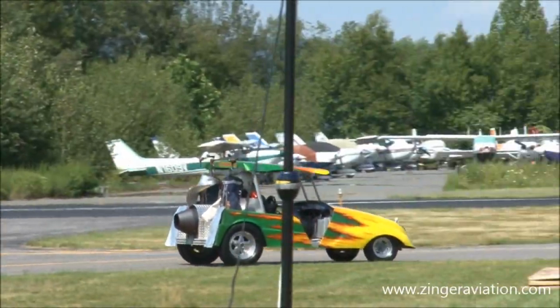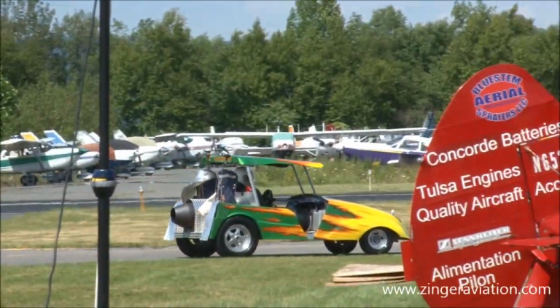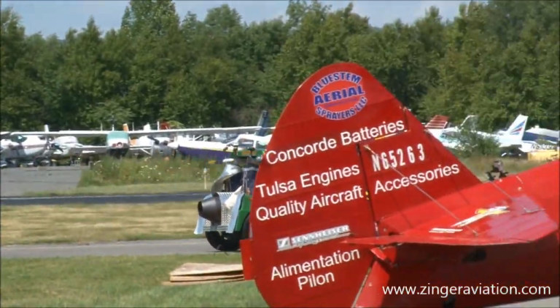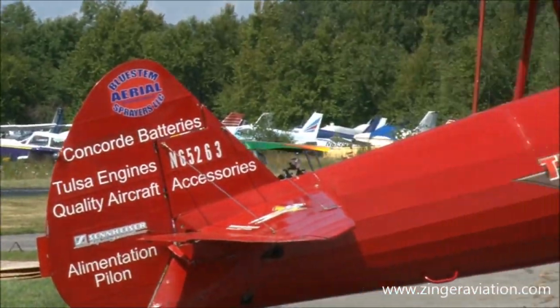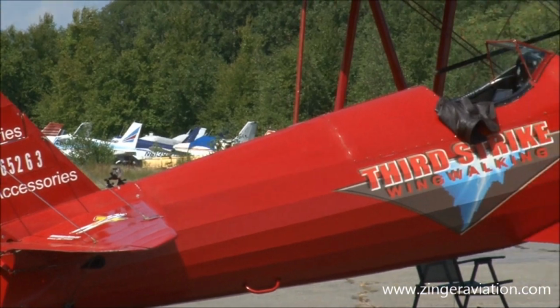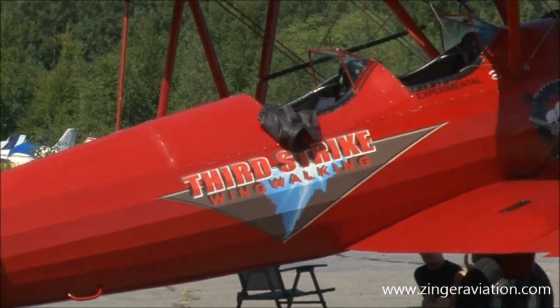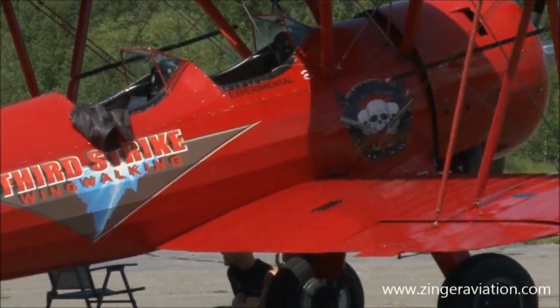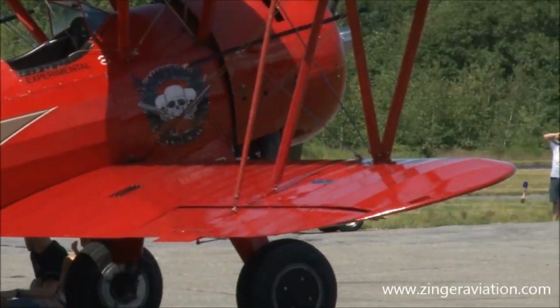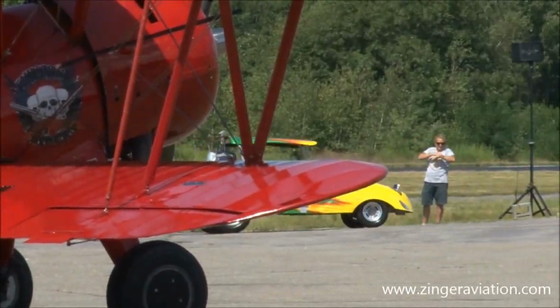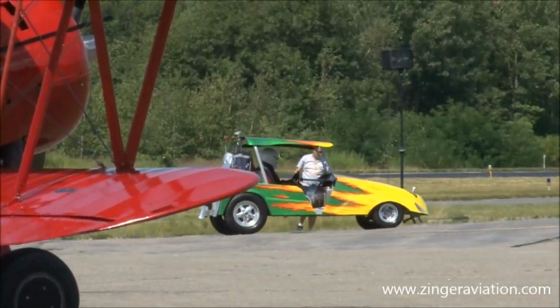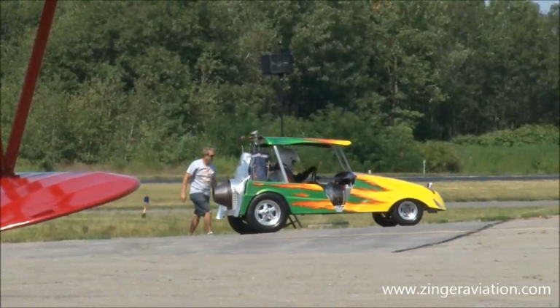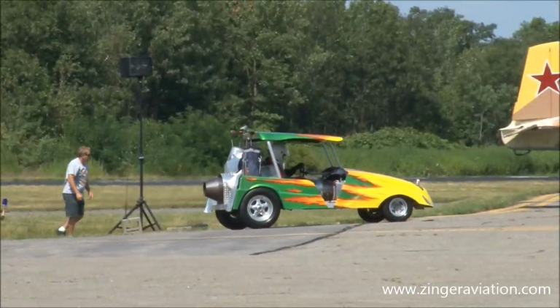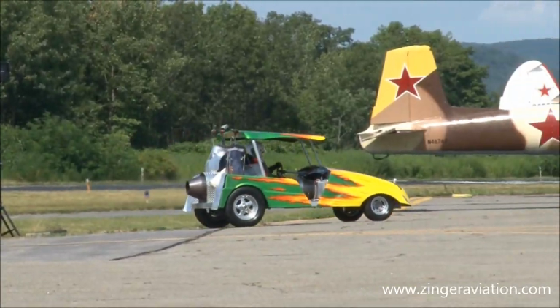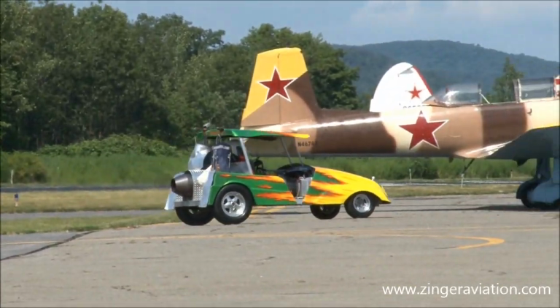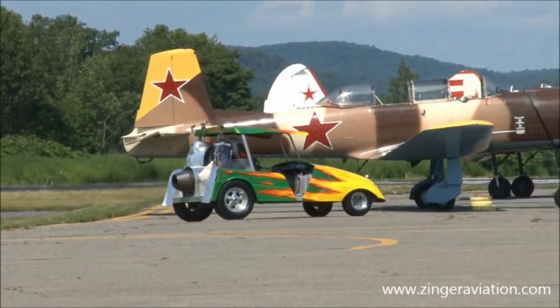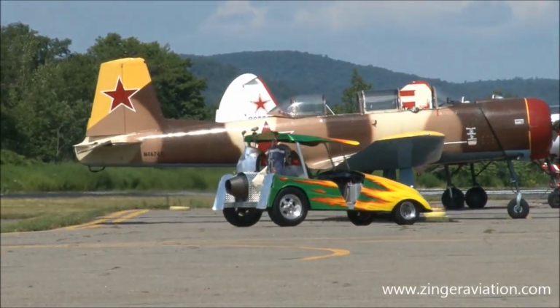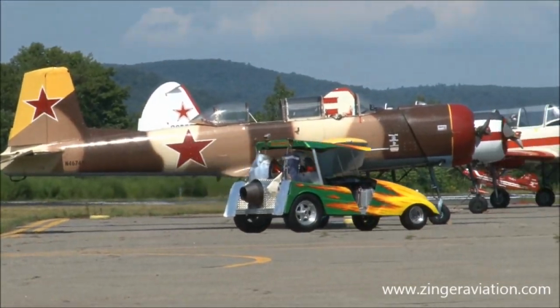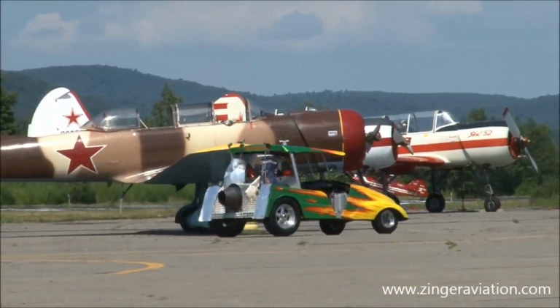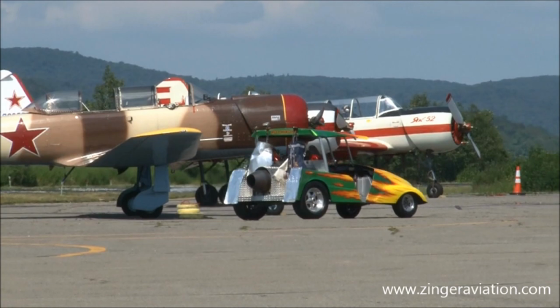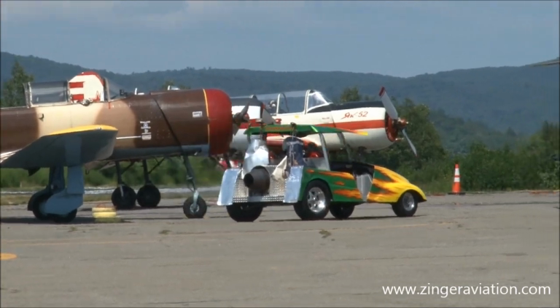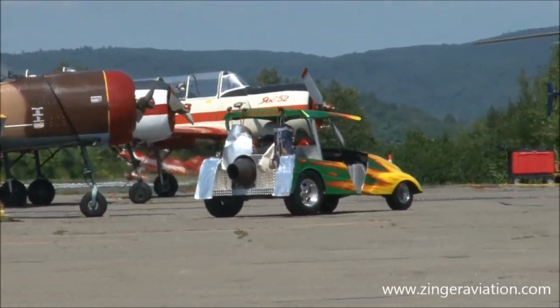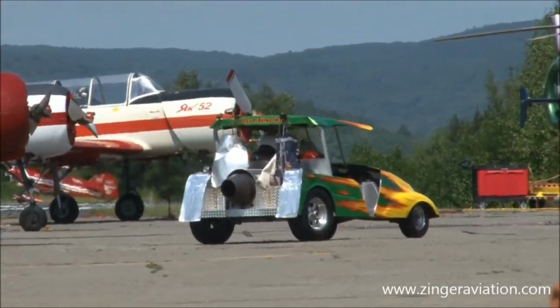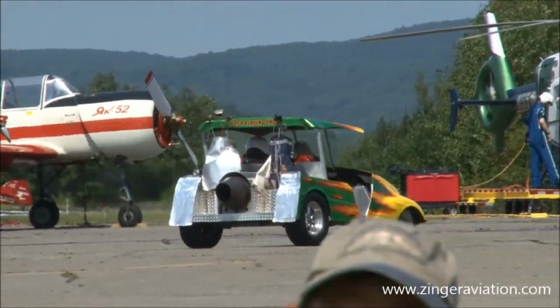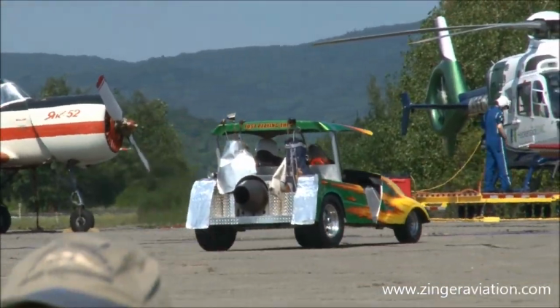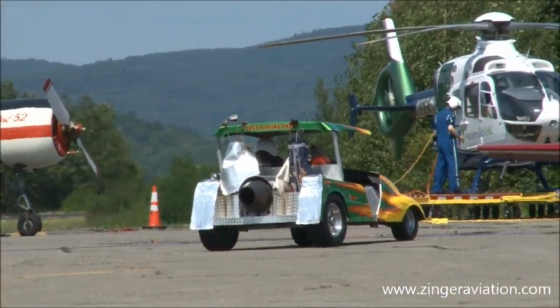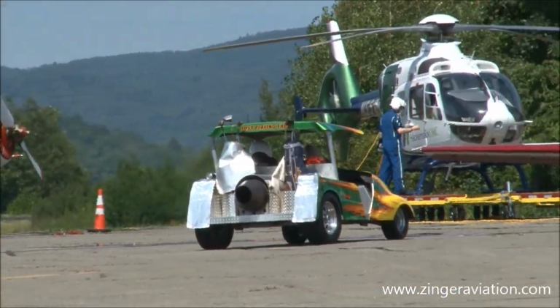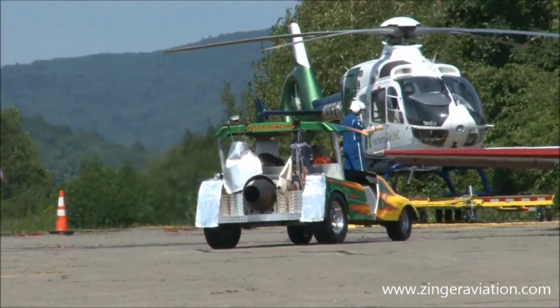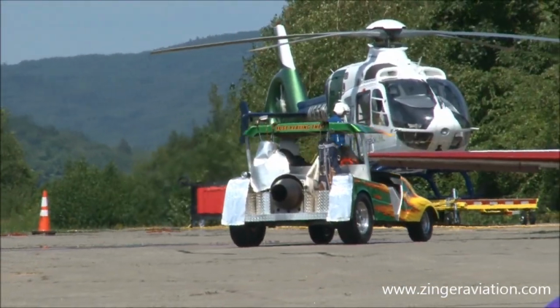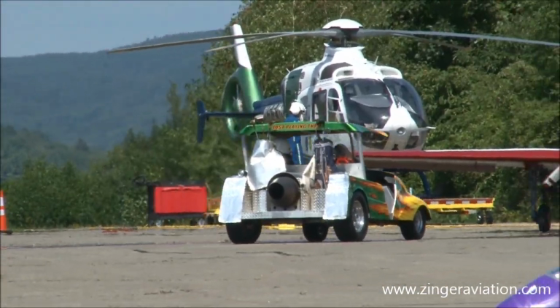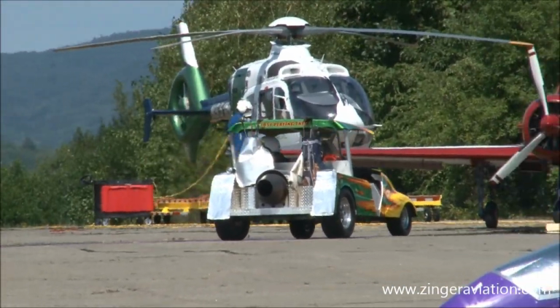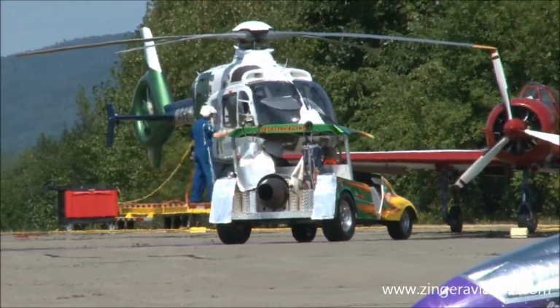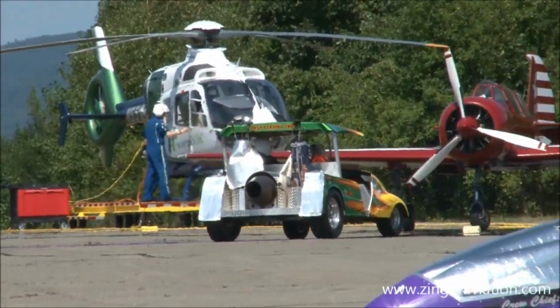And here comes Sean Metz and Teed Off. Anybody want to play some golf?